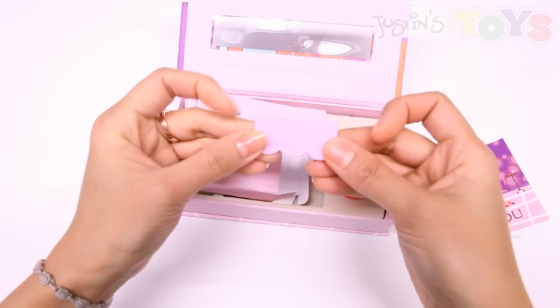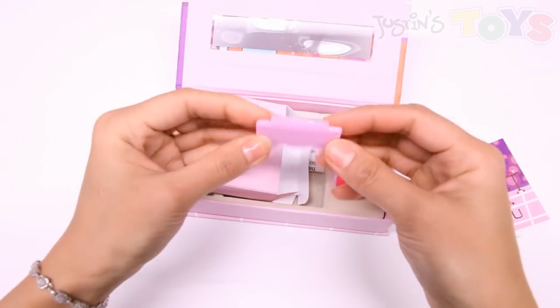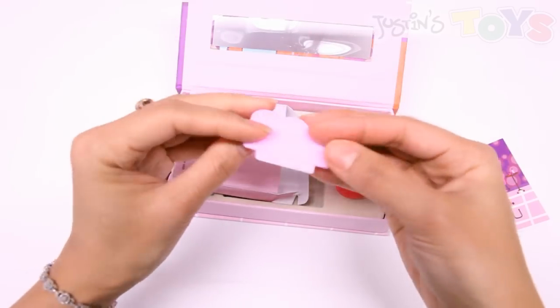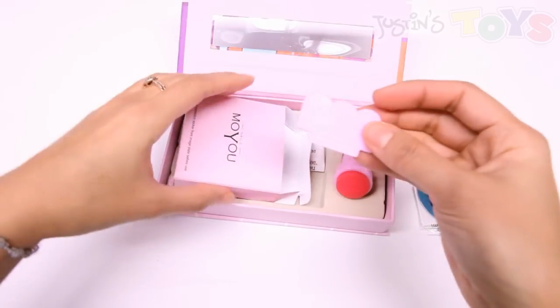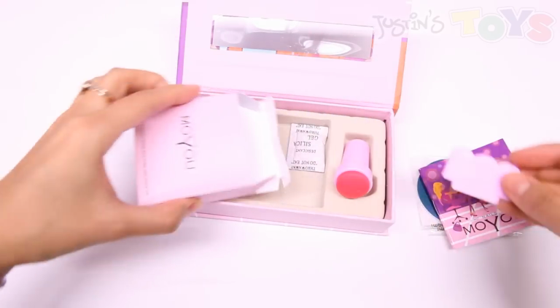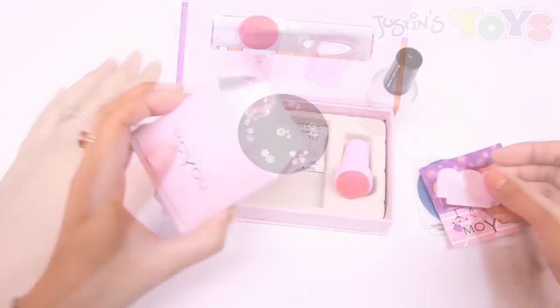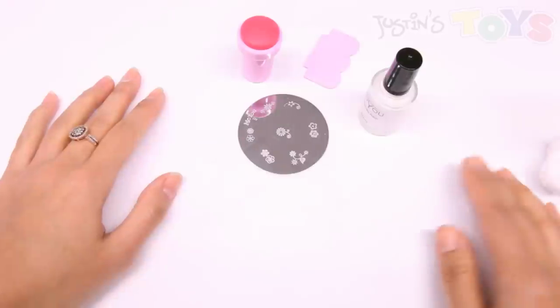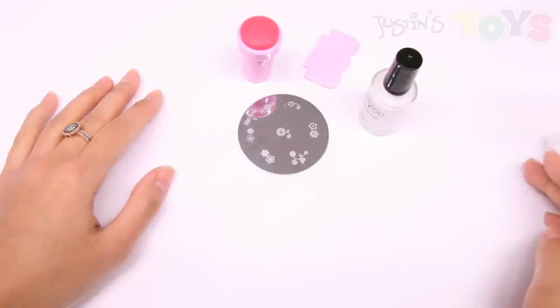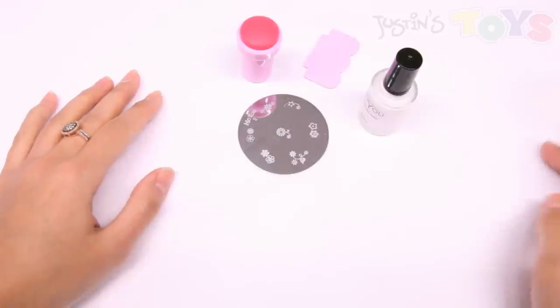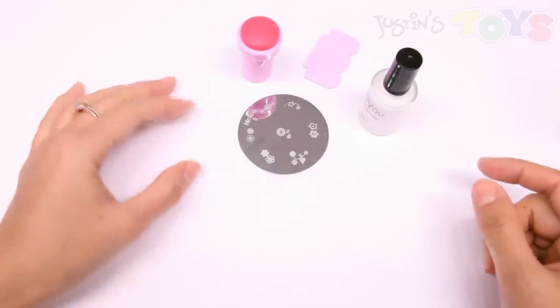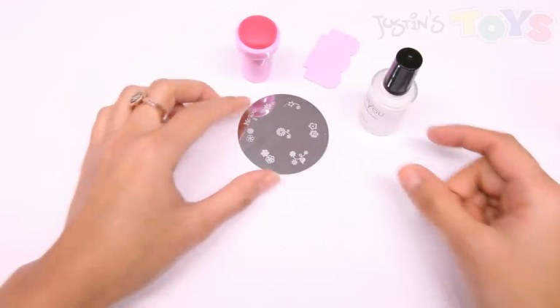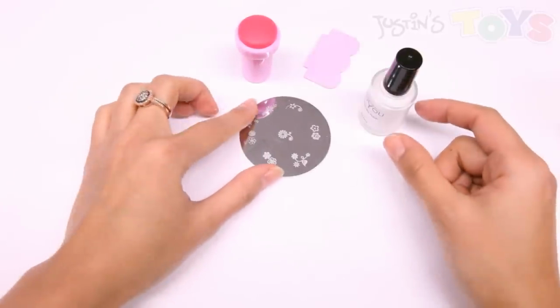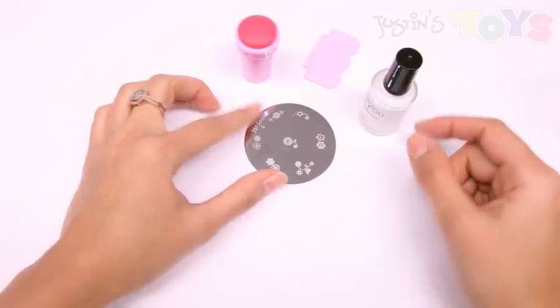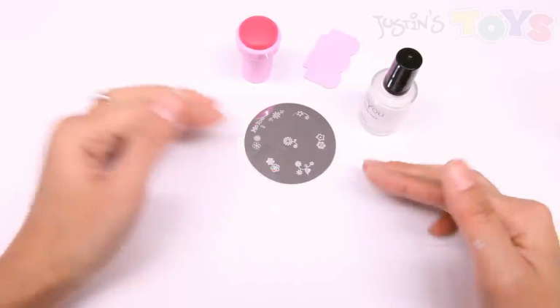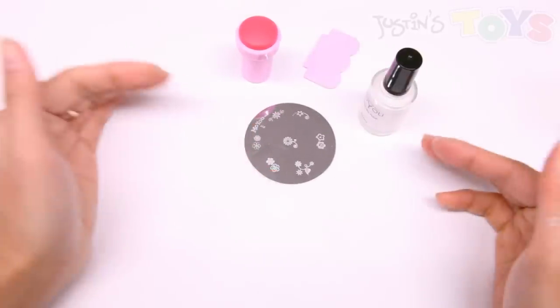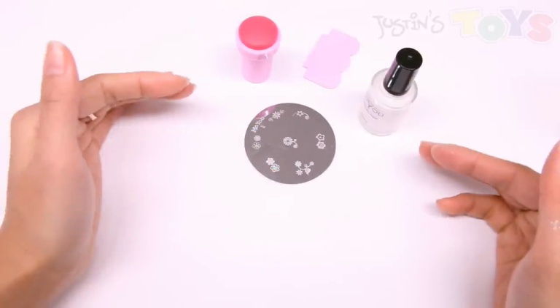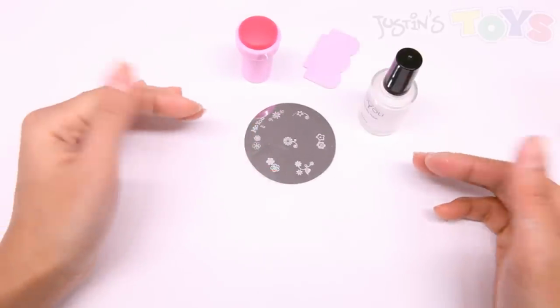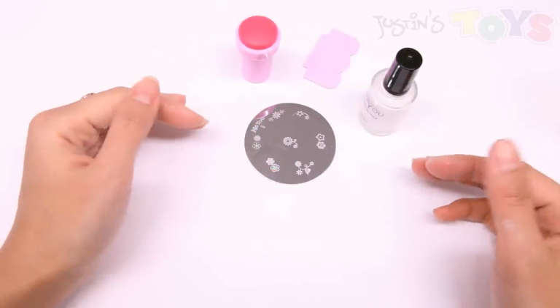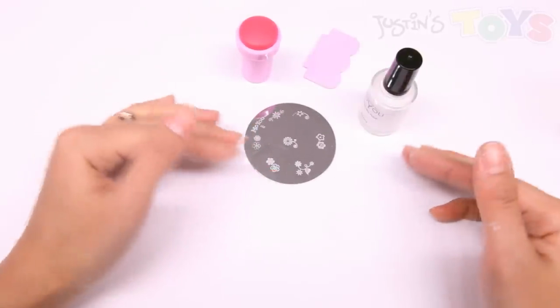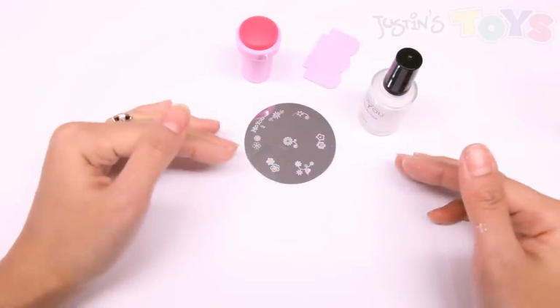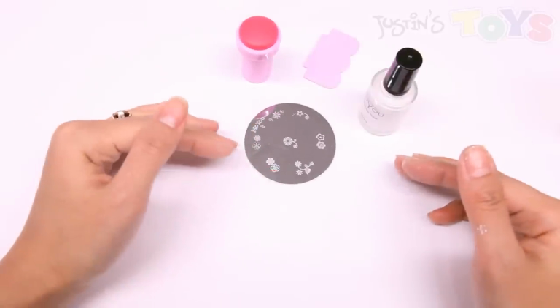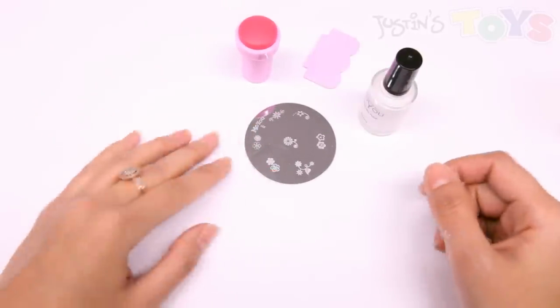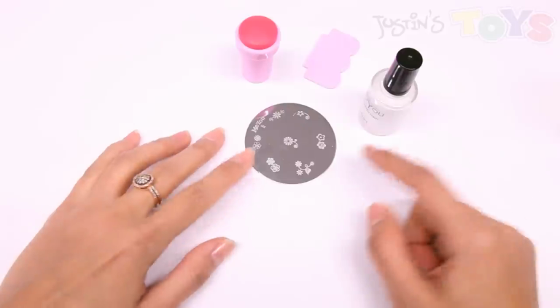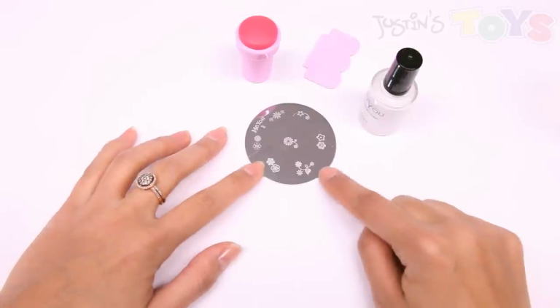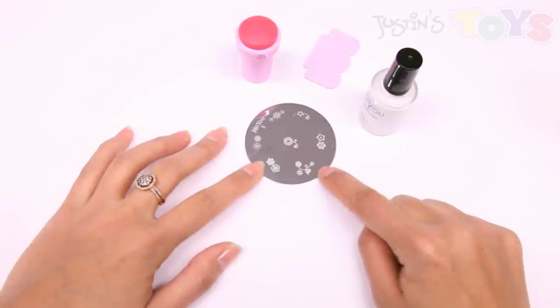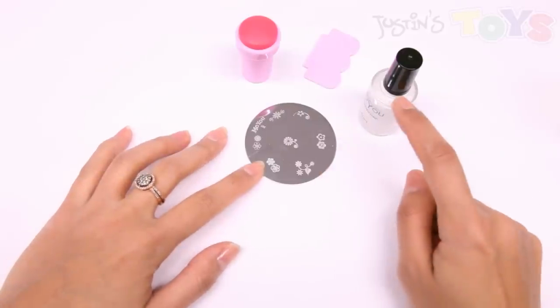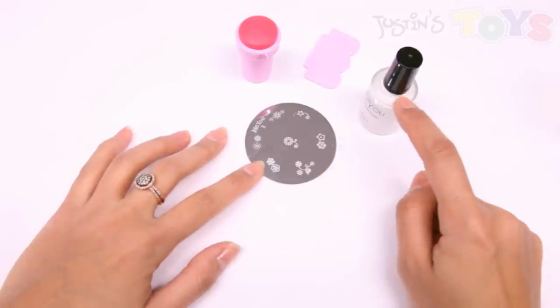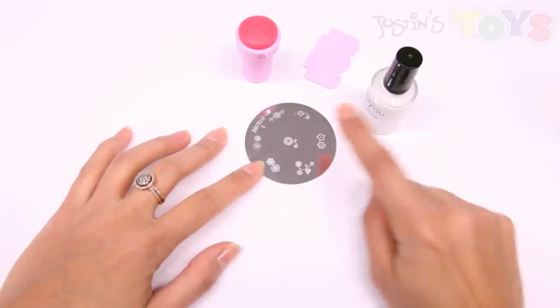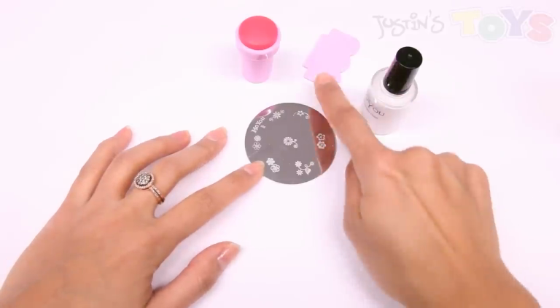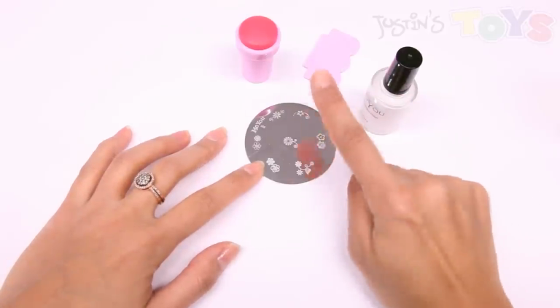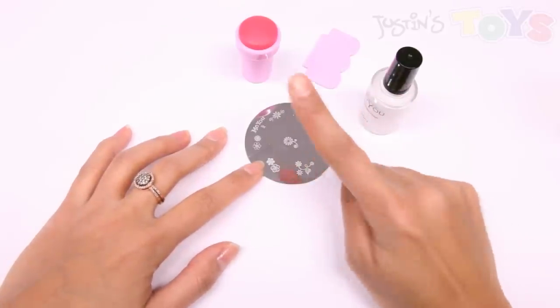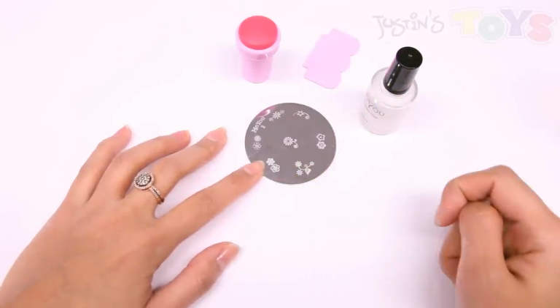And now I'm gonna demo the product. Remove your products from the box and the packaging and you want to lay it out in a fashion like so, where everything is accessible very quickly. You have your image plate, your nail polish, your scraper, and your rubber stamp.